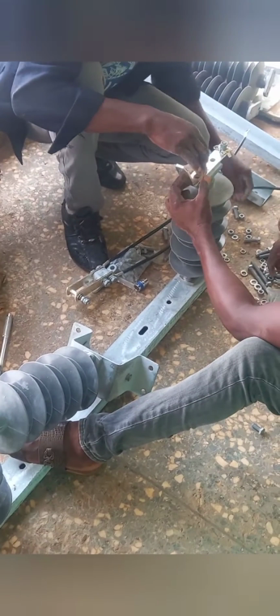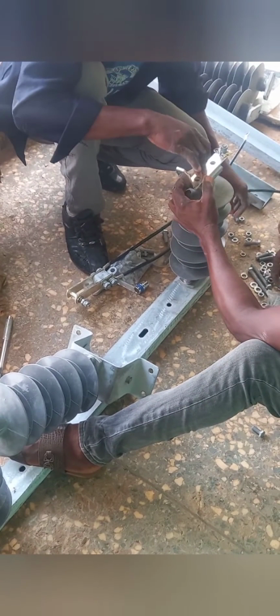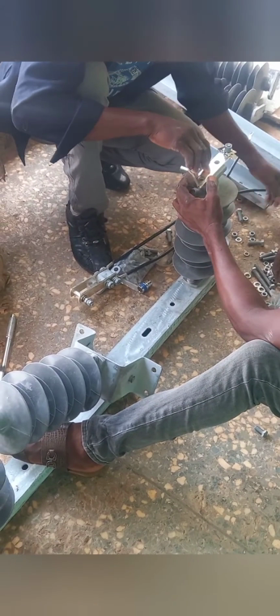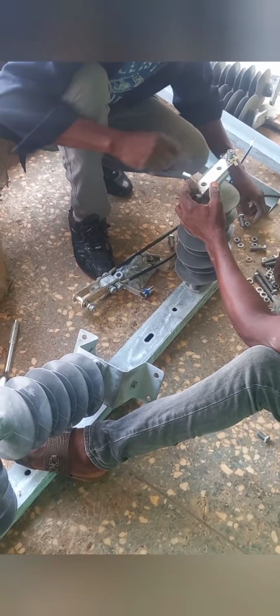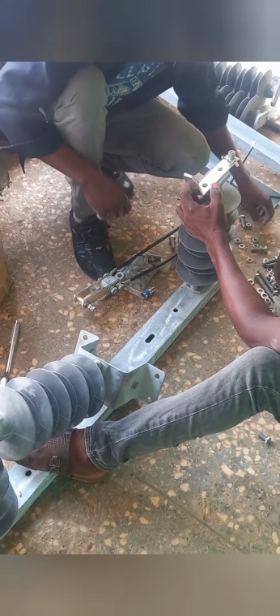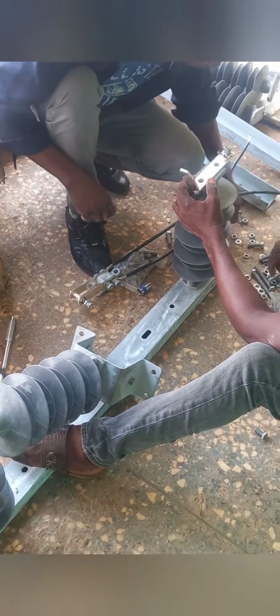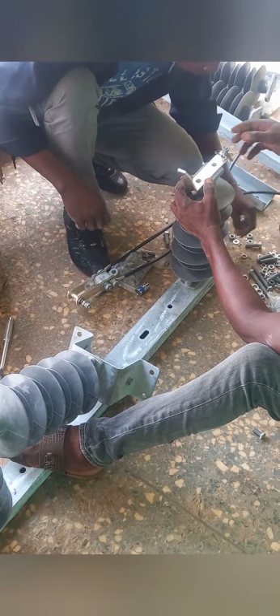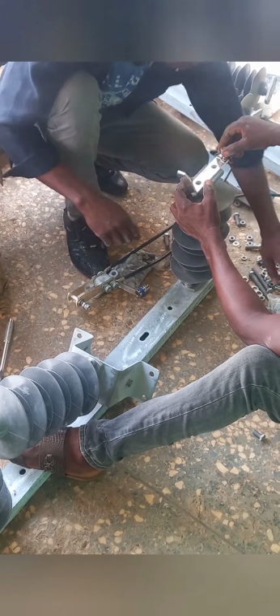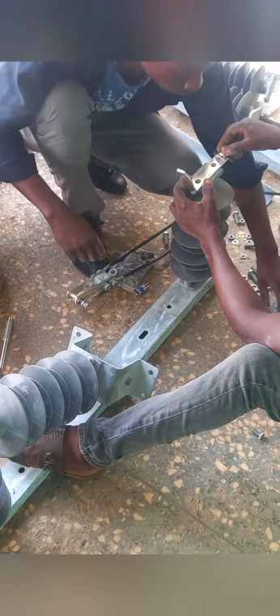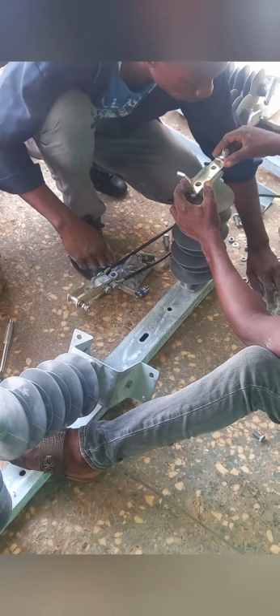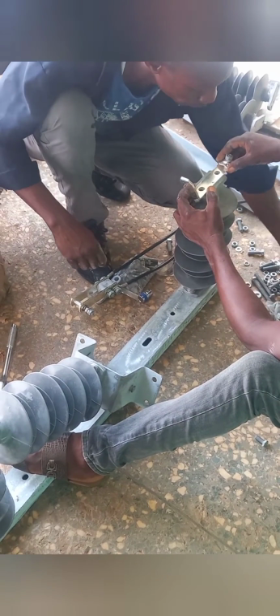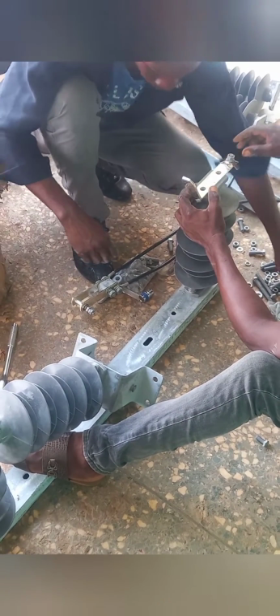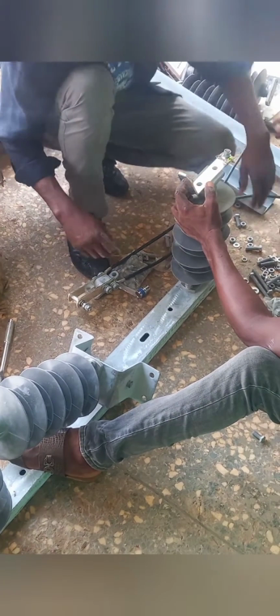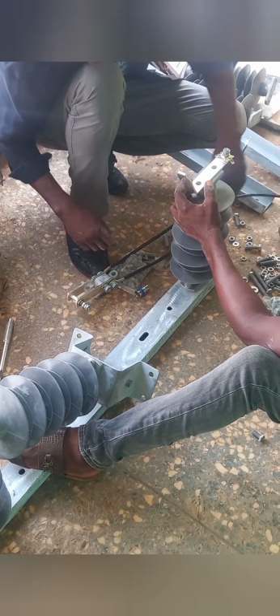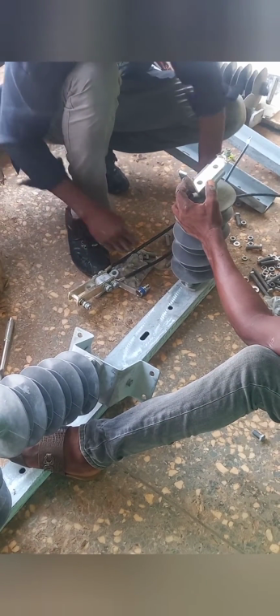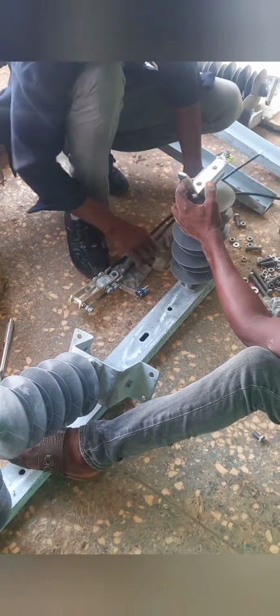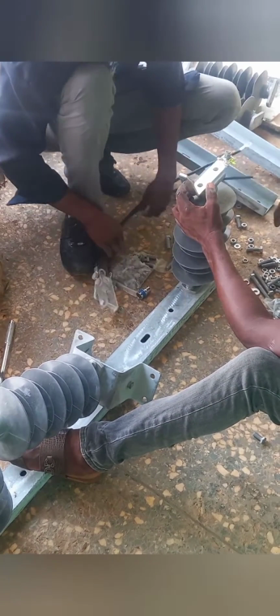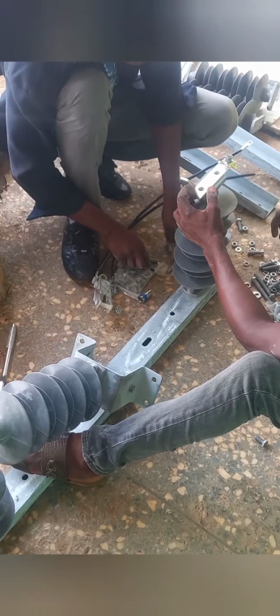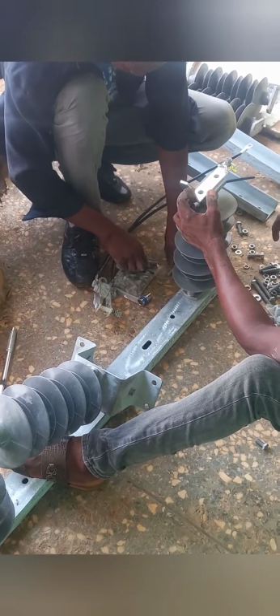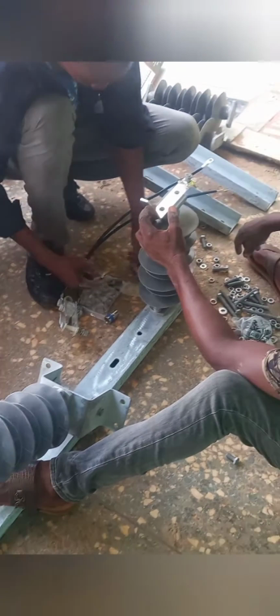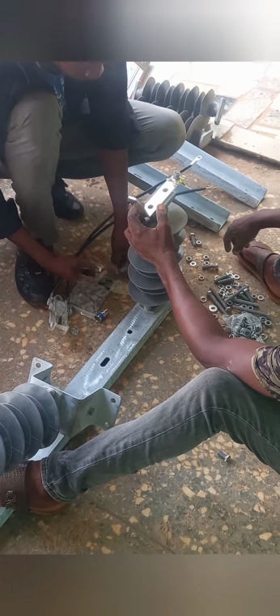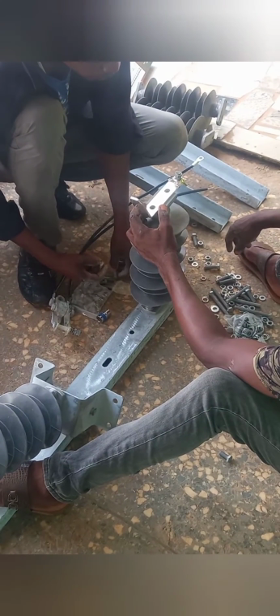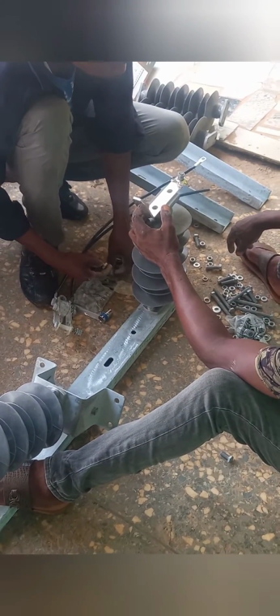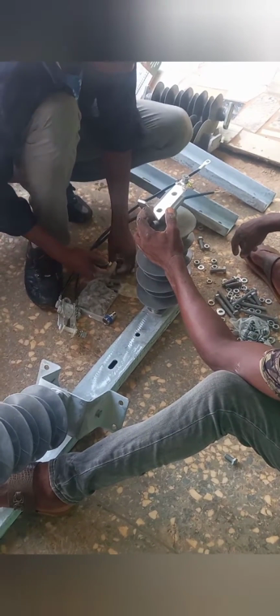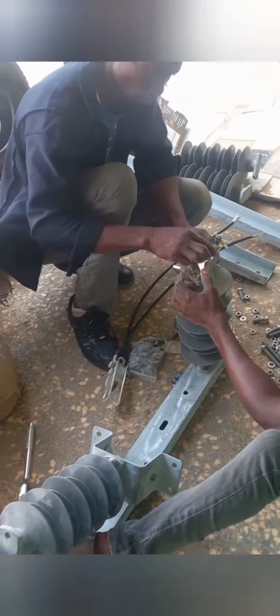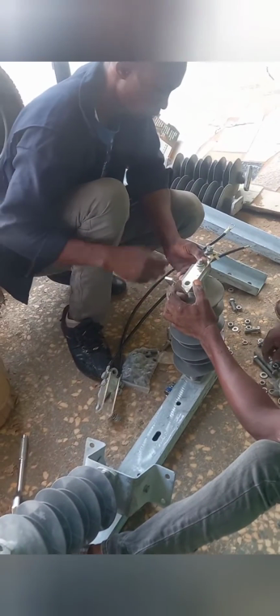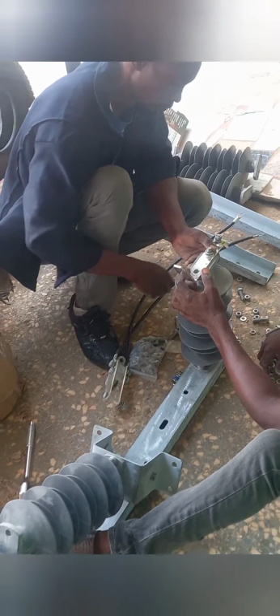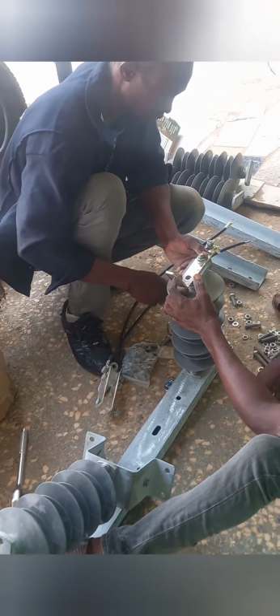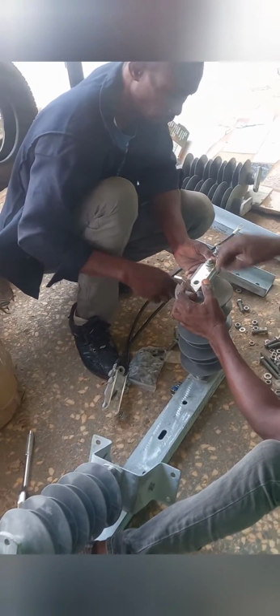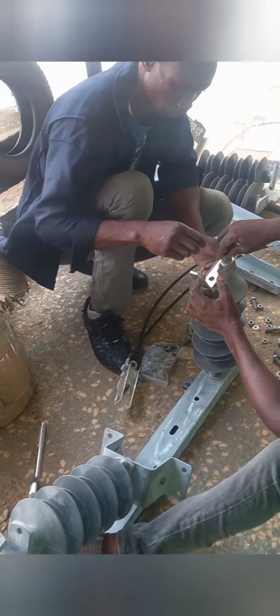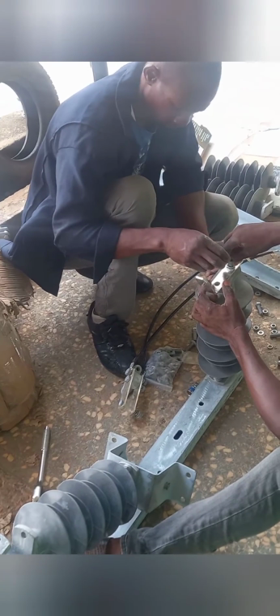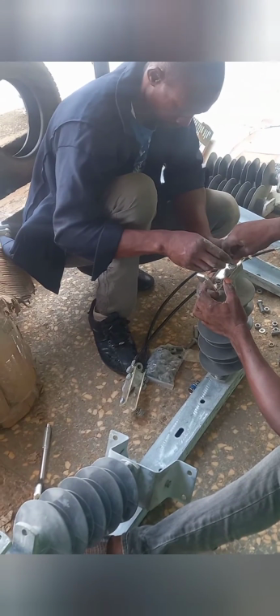Next, you install the clipping tits to the insulator on the right hand side of the channel ion. Ensure you clip it properly using the appropriate bolts and nuts to ensure it is very tight.